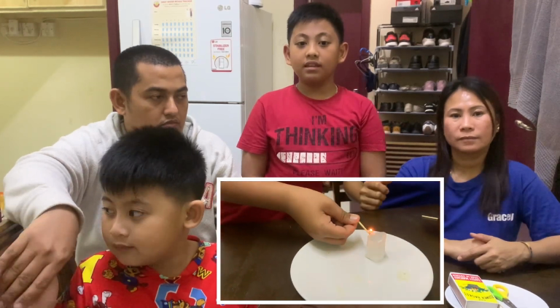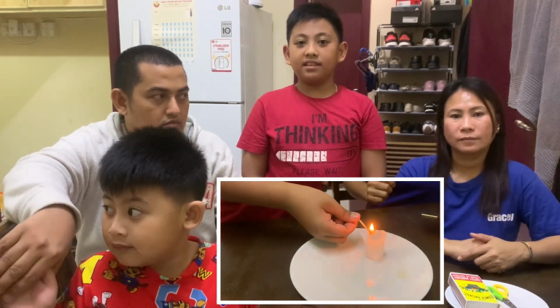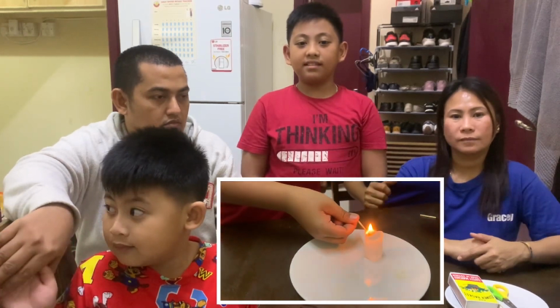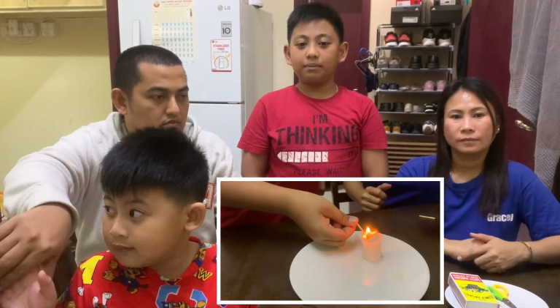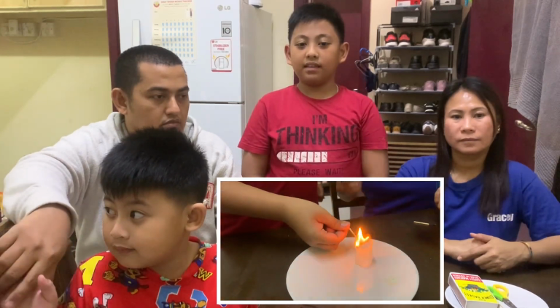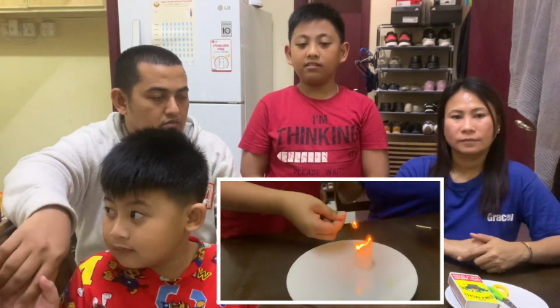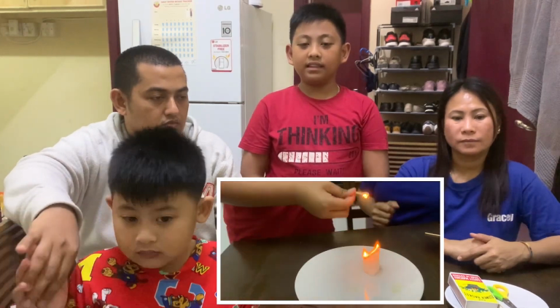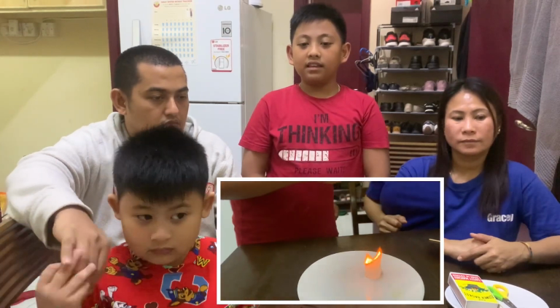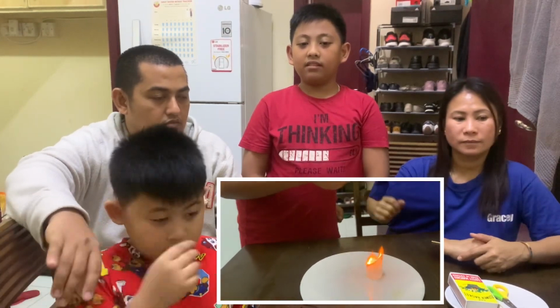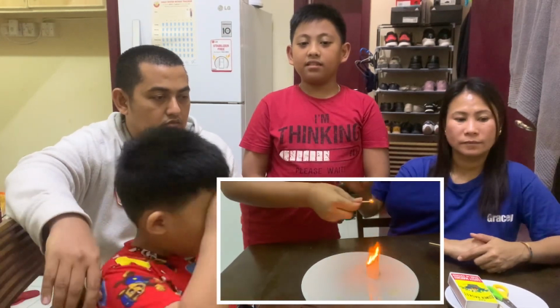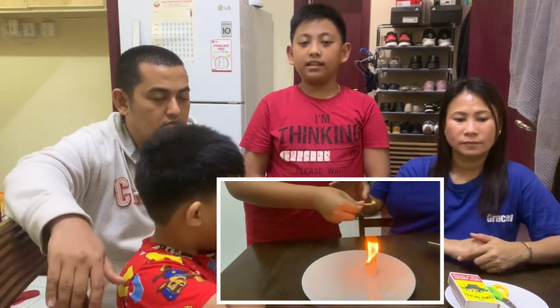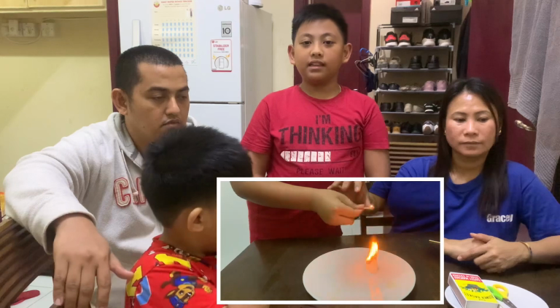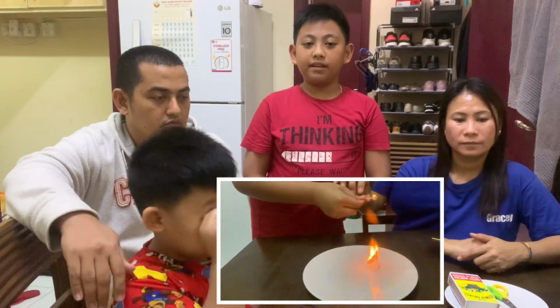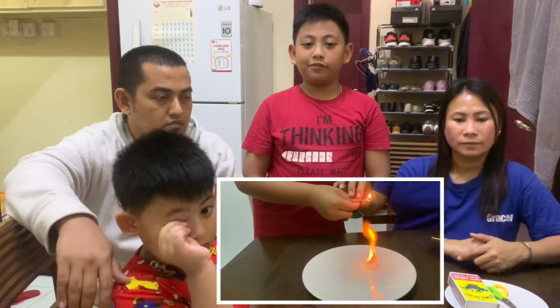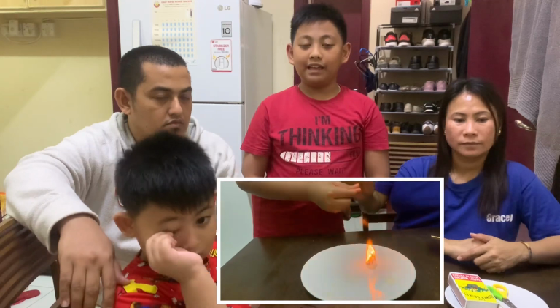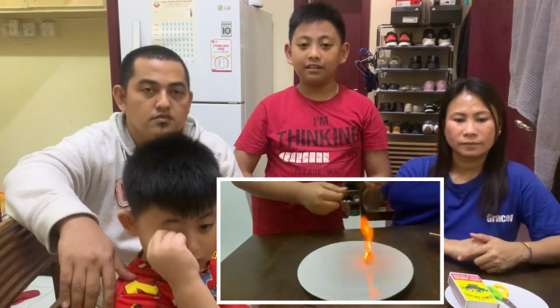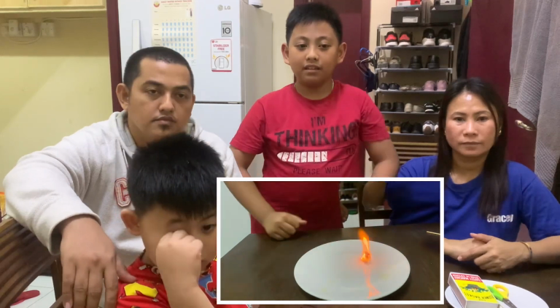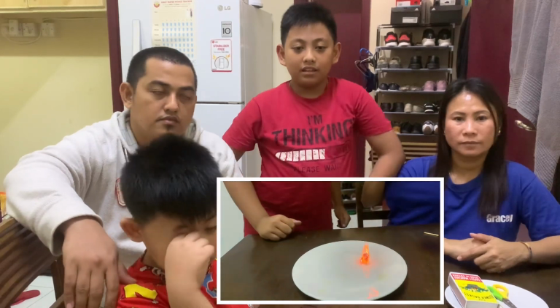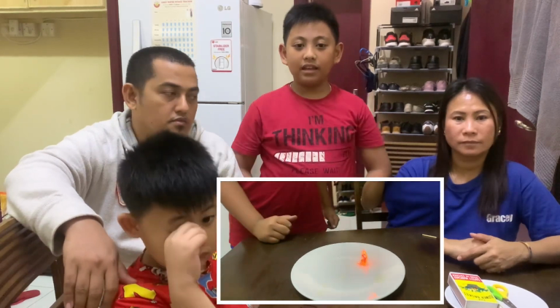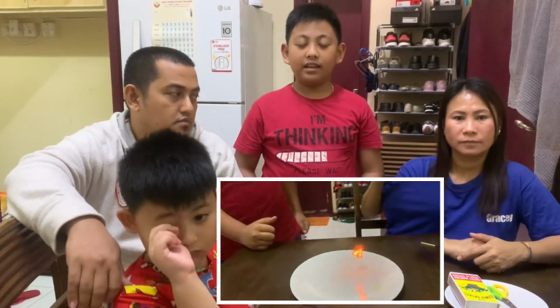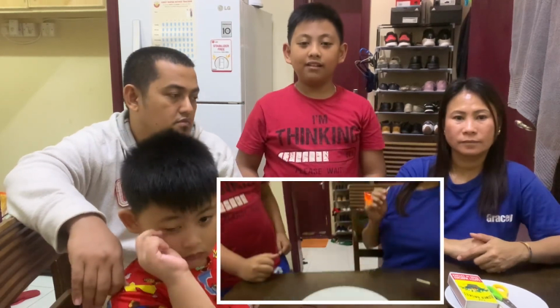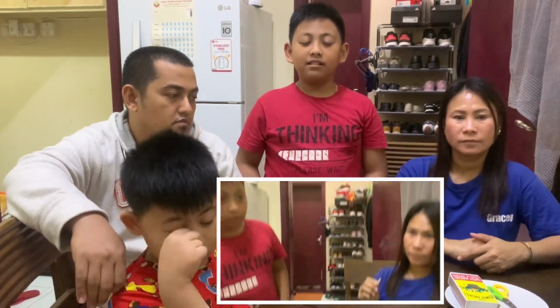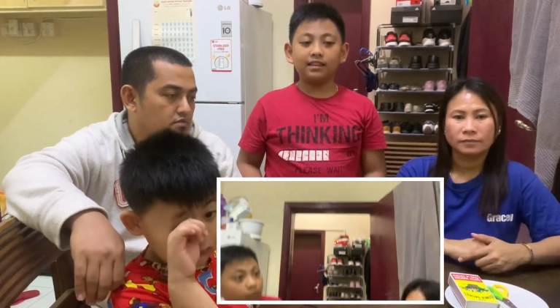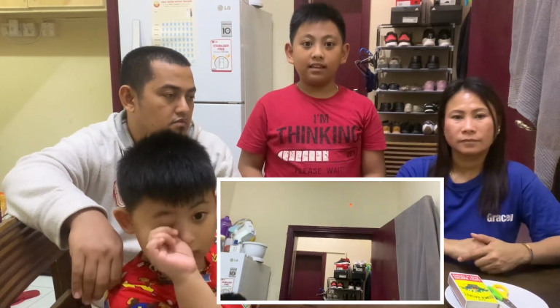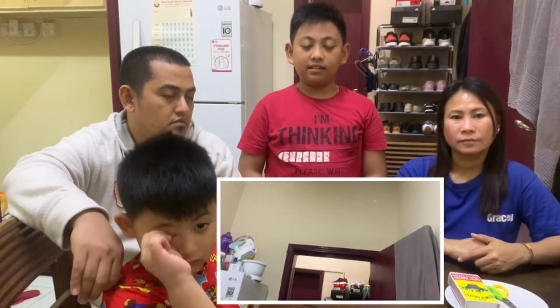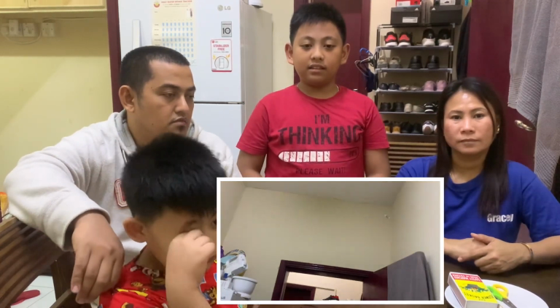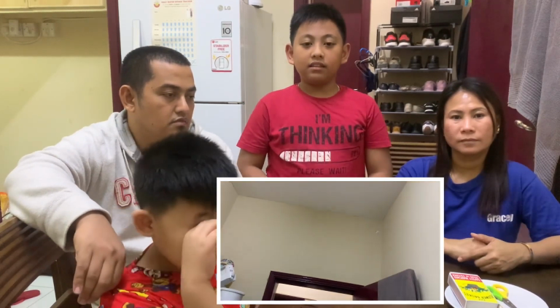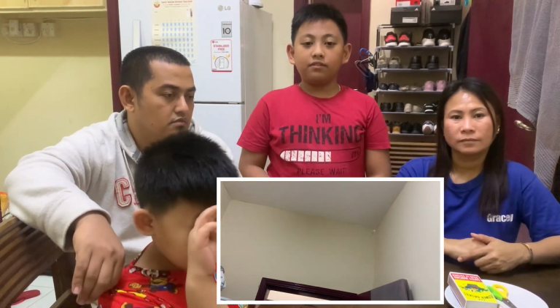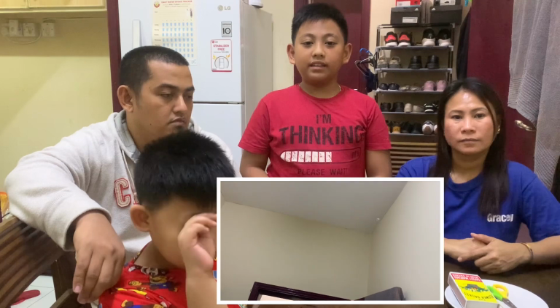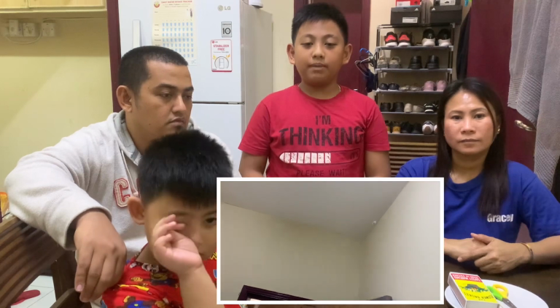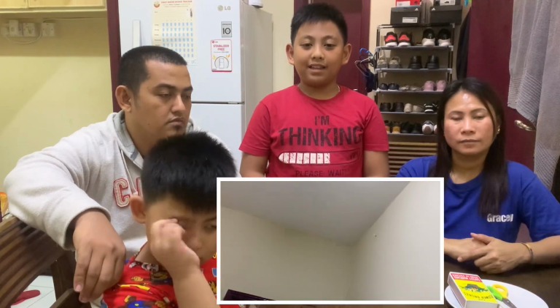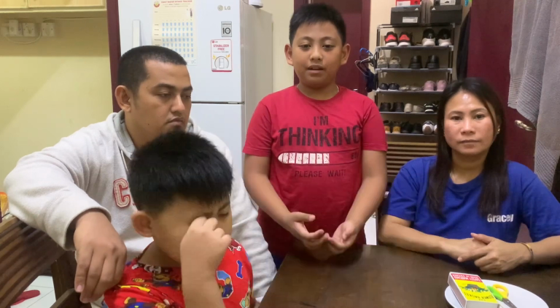Since the tea bag is so light, it rises with it and appears to fly. And now, that is the flying tea bag experiment.